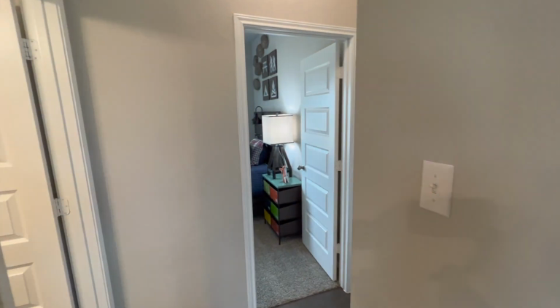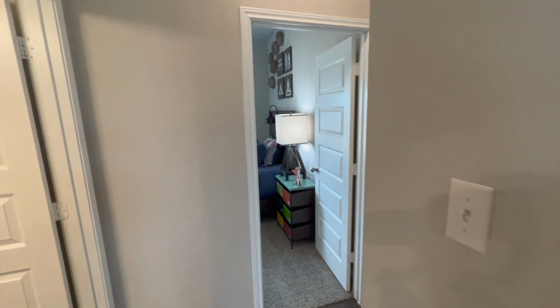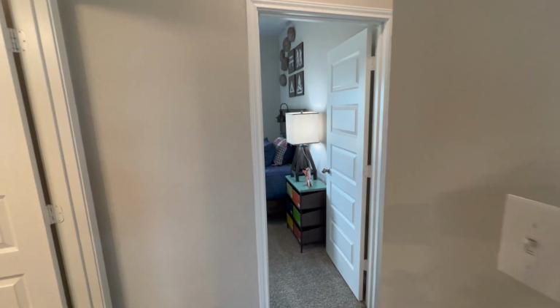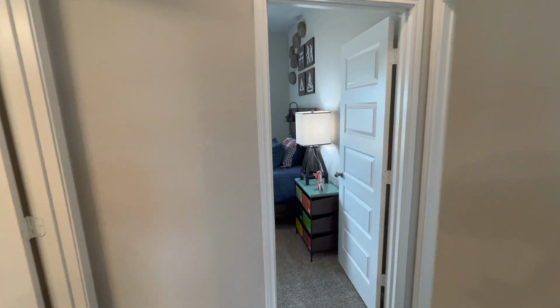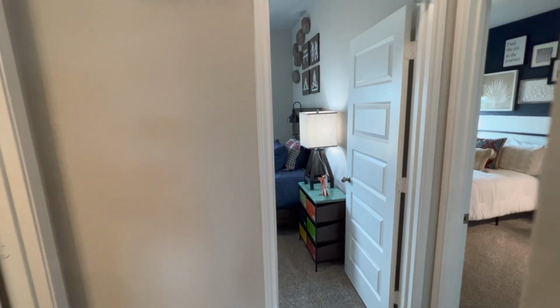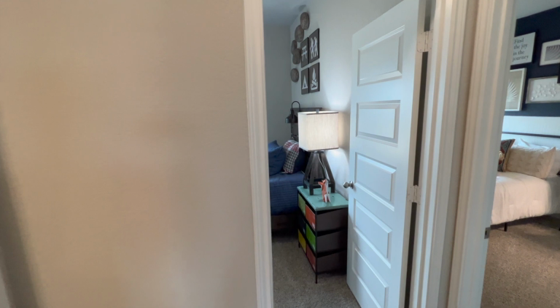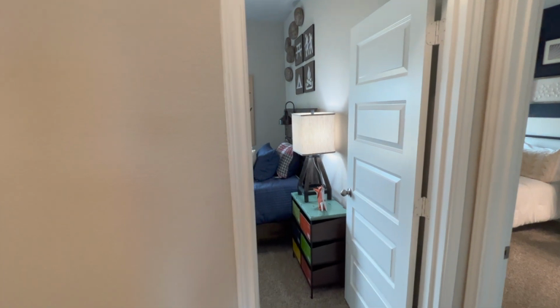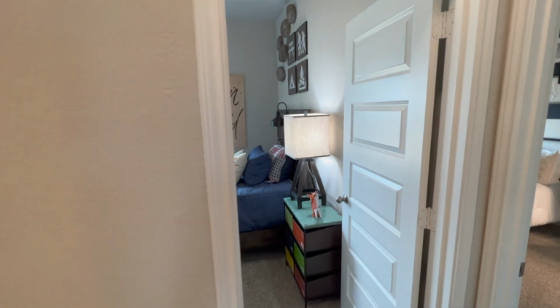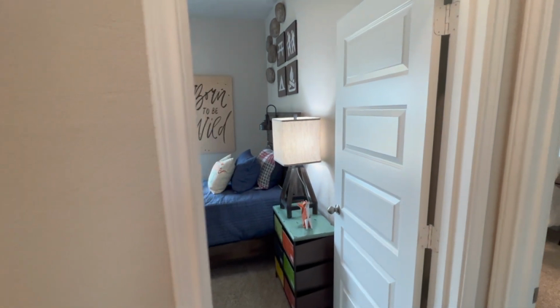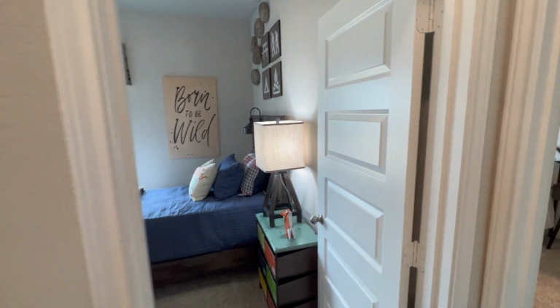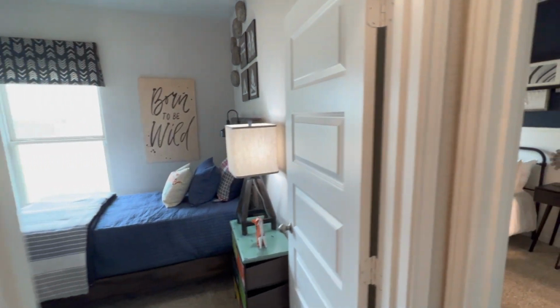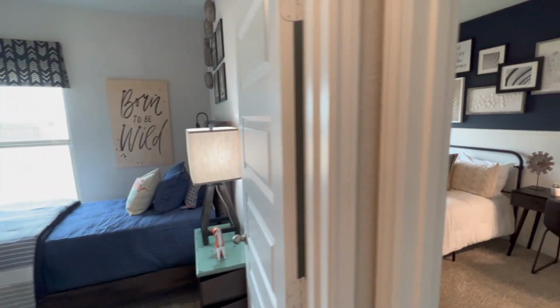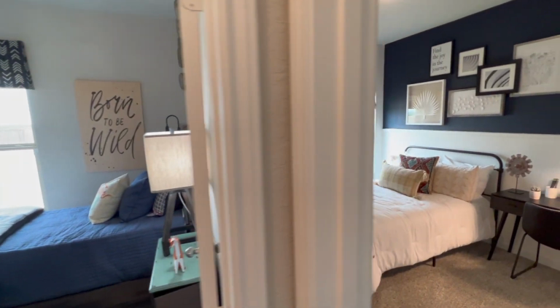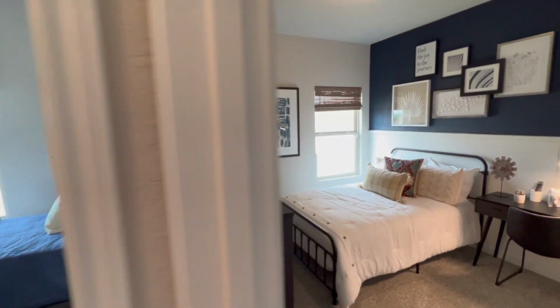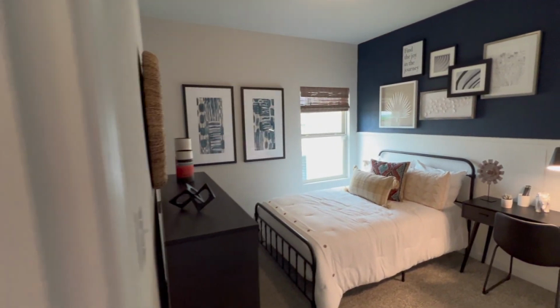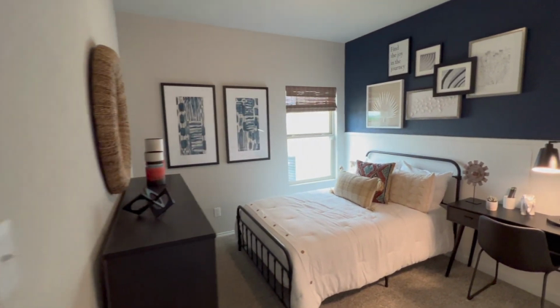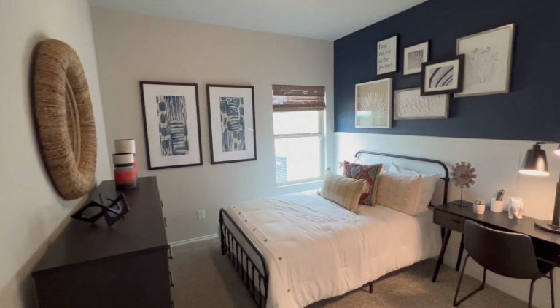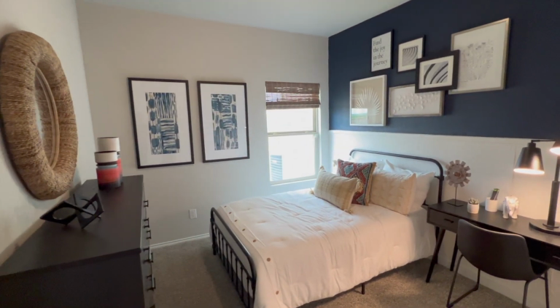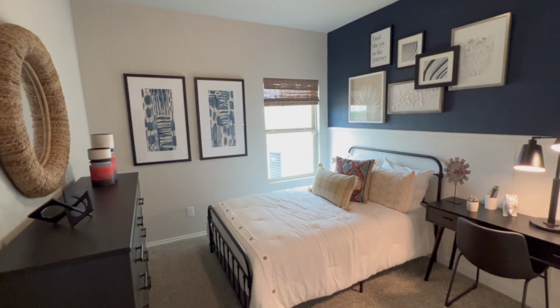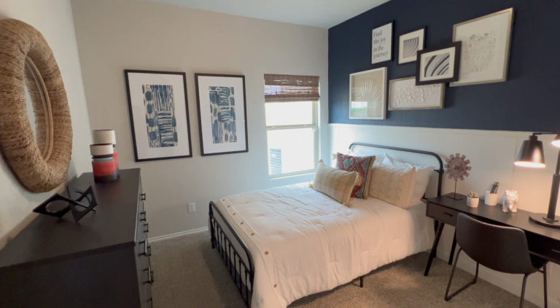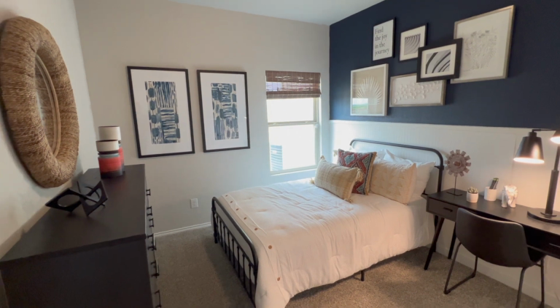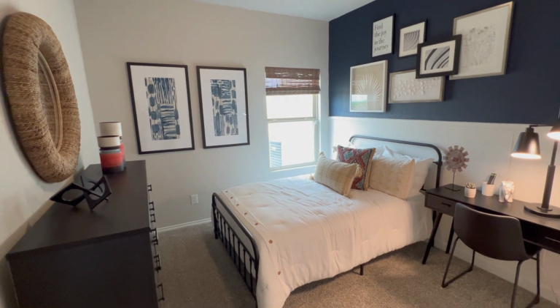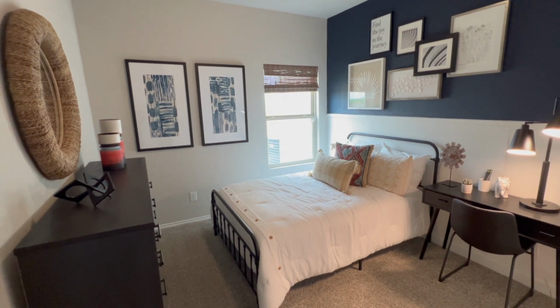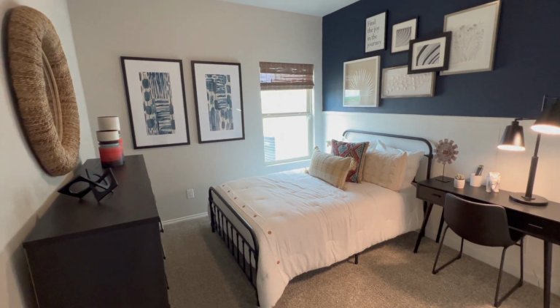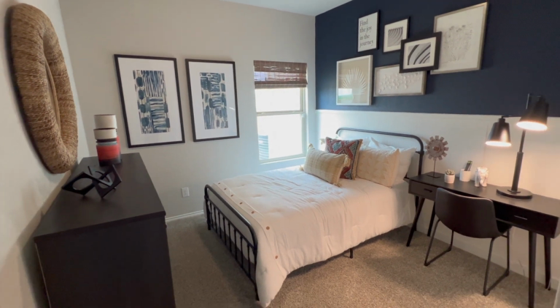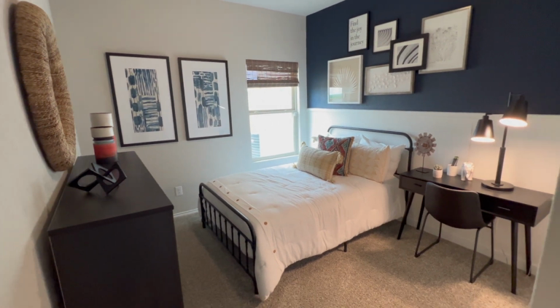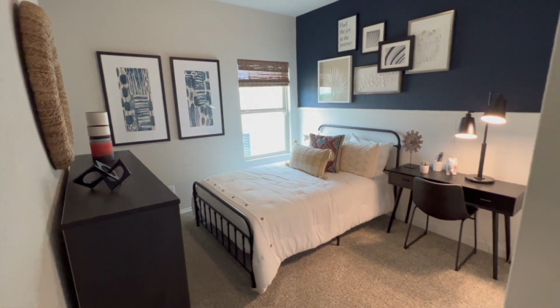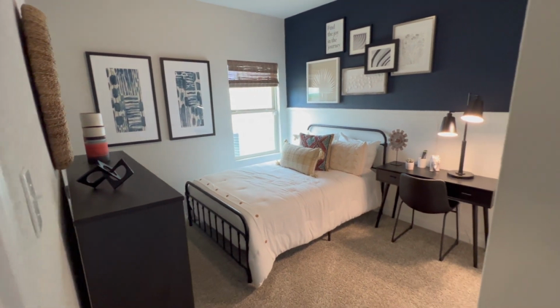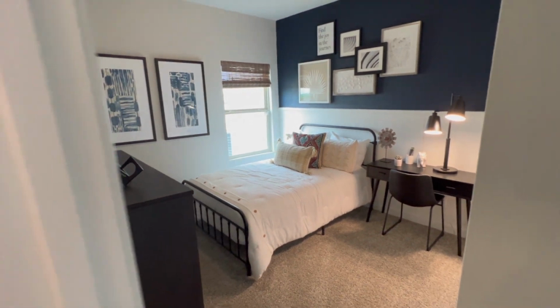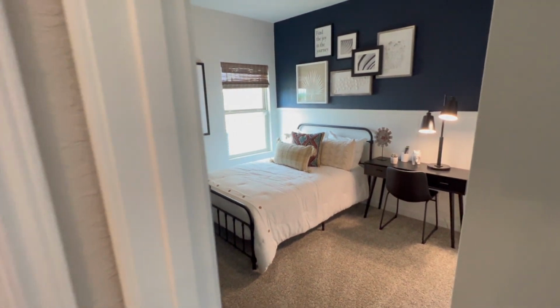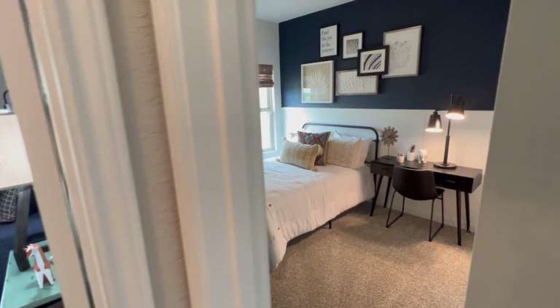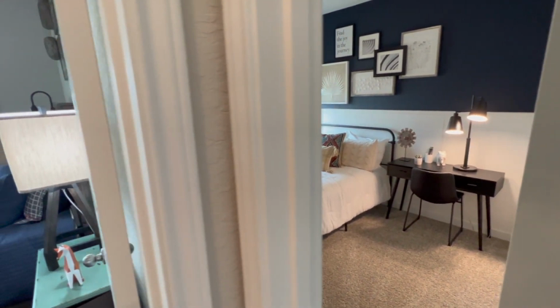A big thanks to Roy for being so helpful. If you have any questions about Legend Homes, Dower Ranch, or new construction, please reach out to me directly so I can get to work for you and help you find your next home.